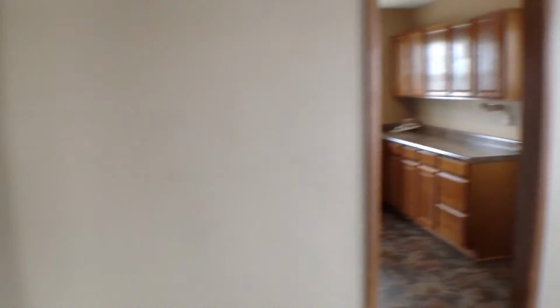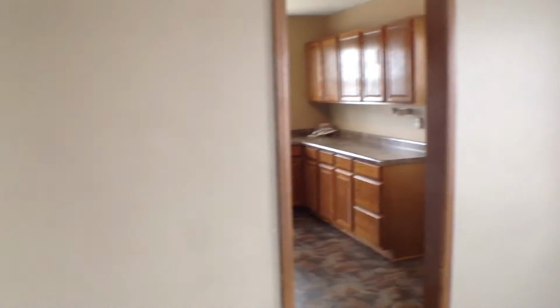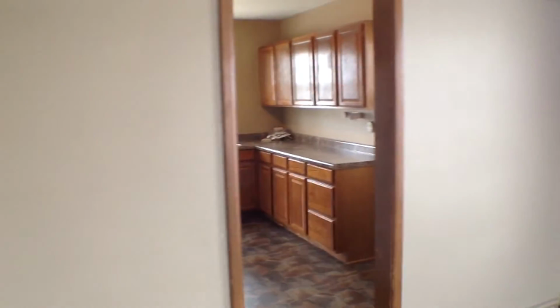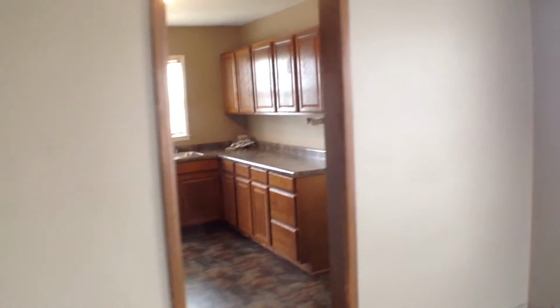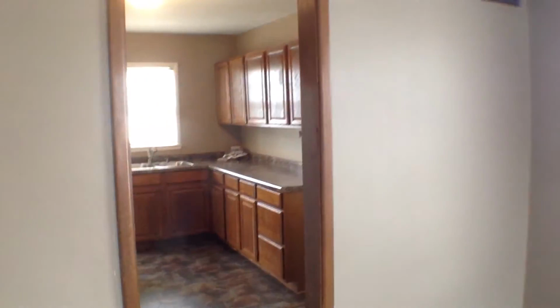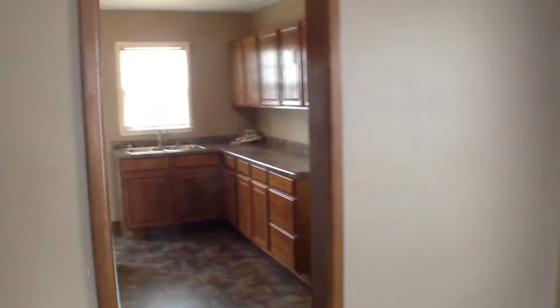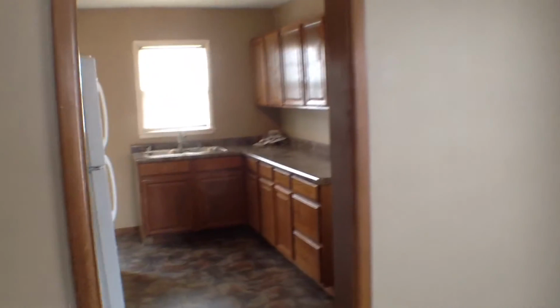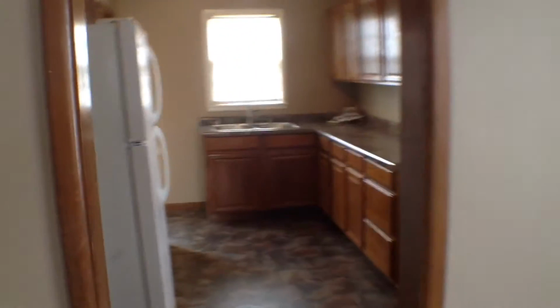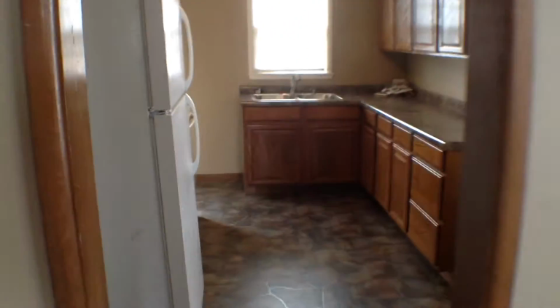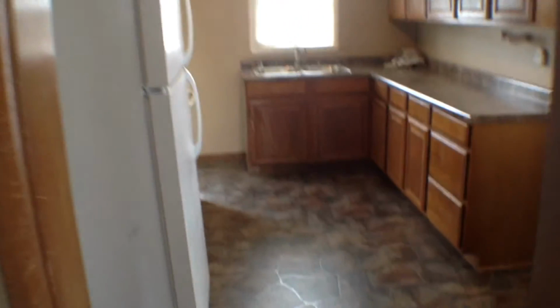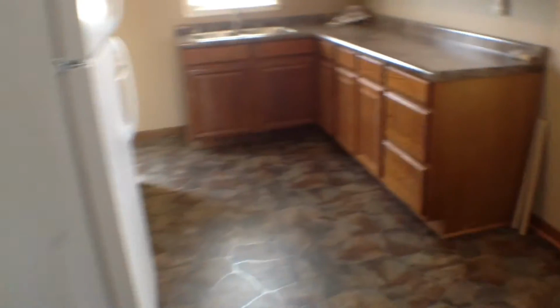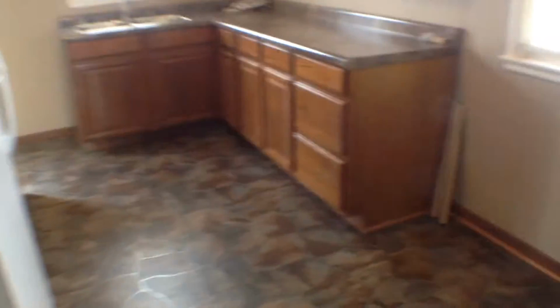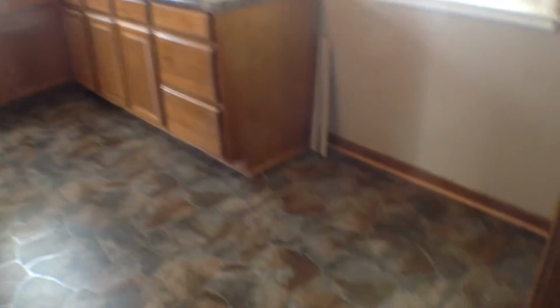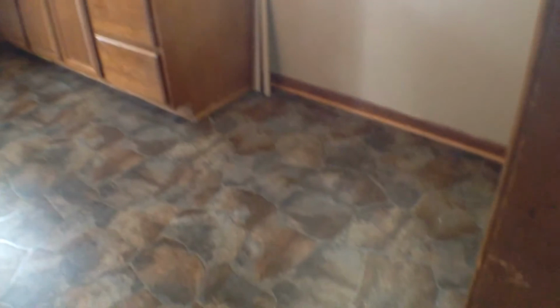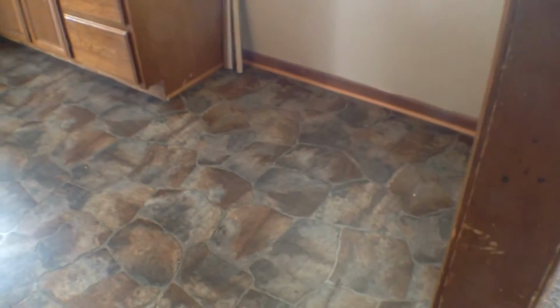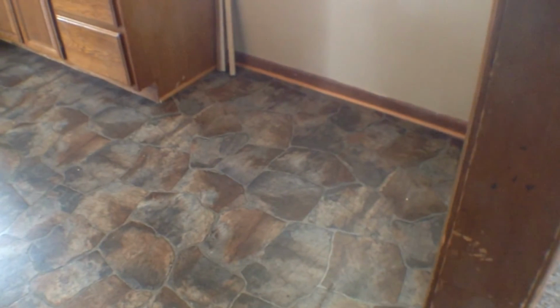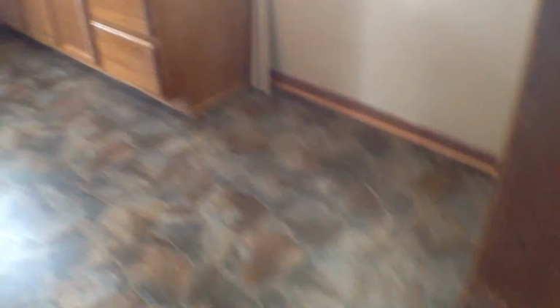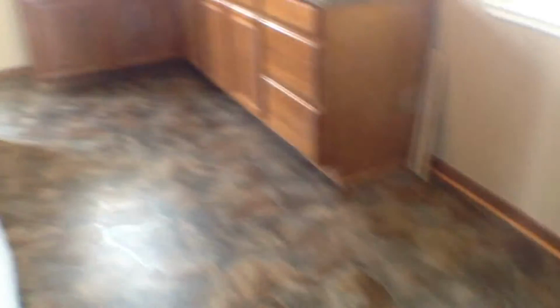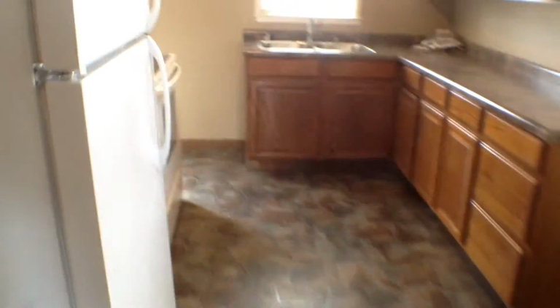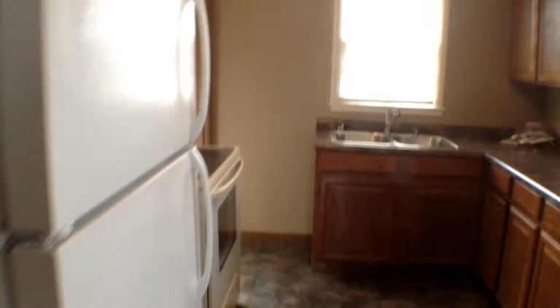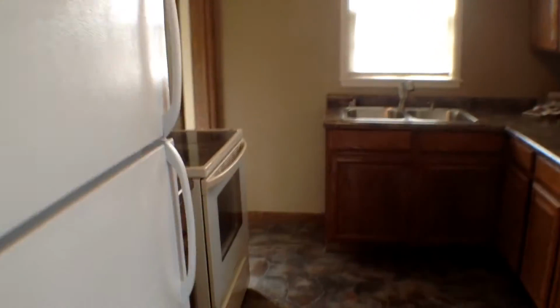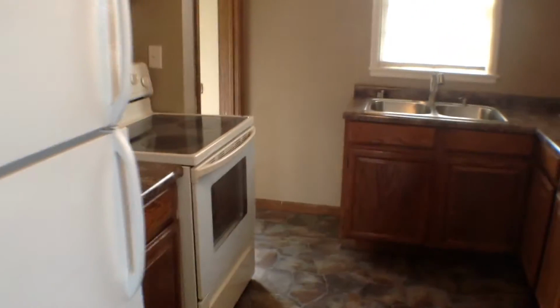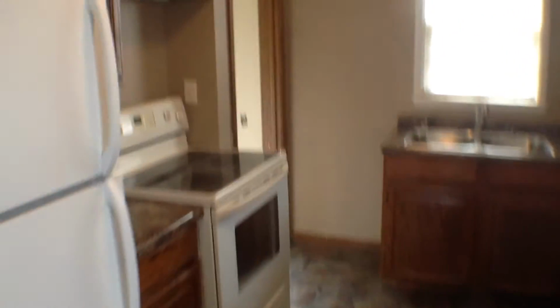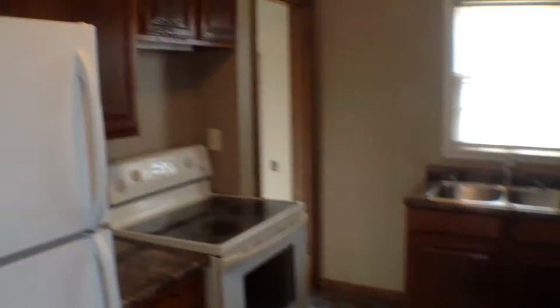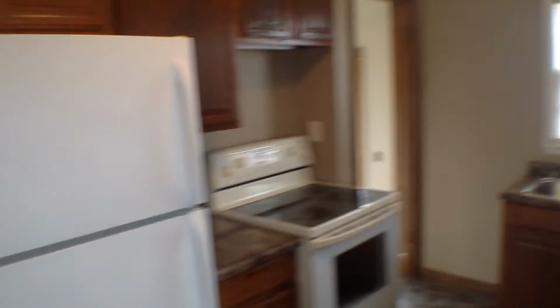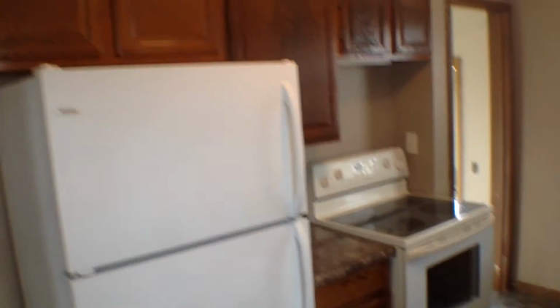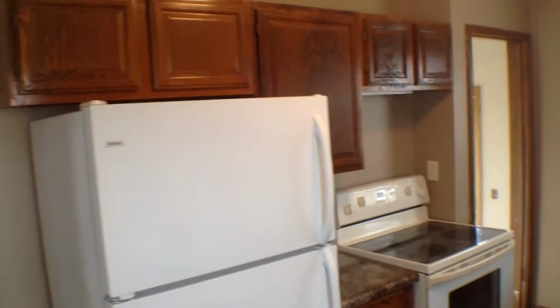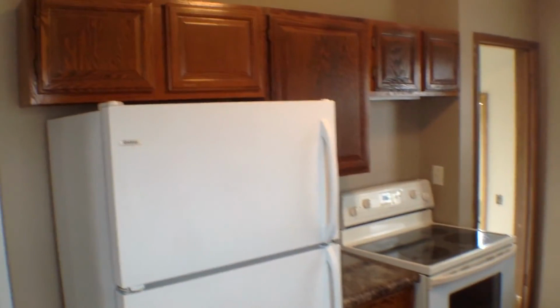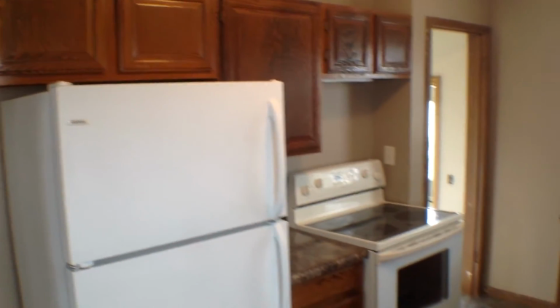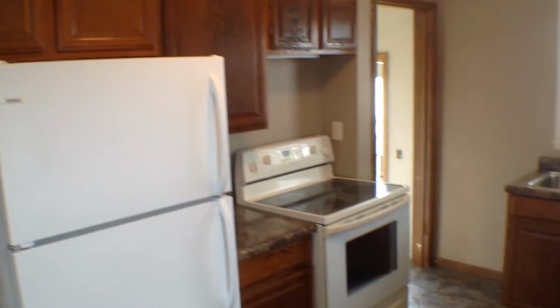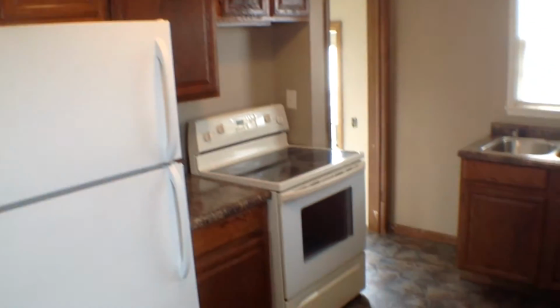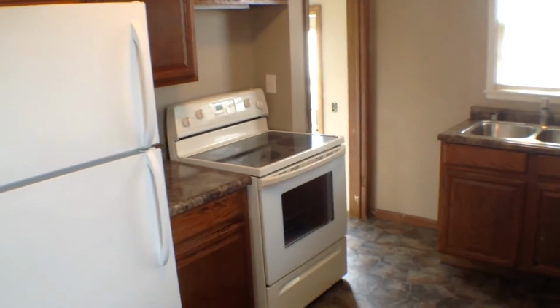Through the living room we have our kitchen, and a small area for a small dining table. It's a nice L-shaped kitchen with lots of cabinets — a little bit galley style.